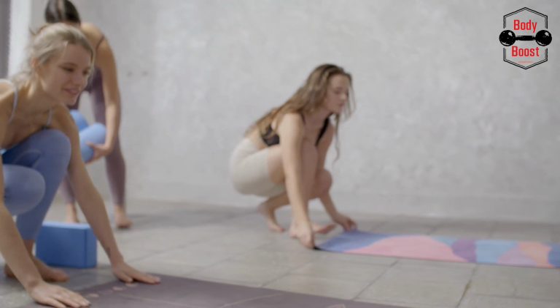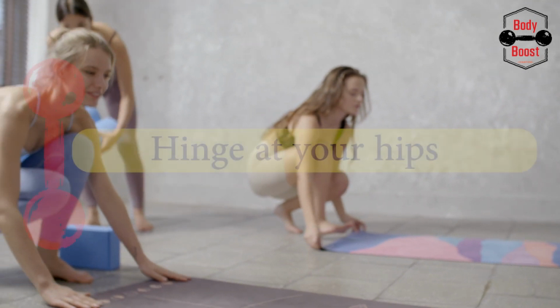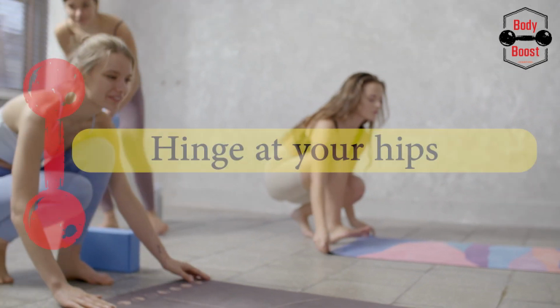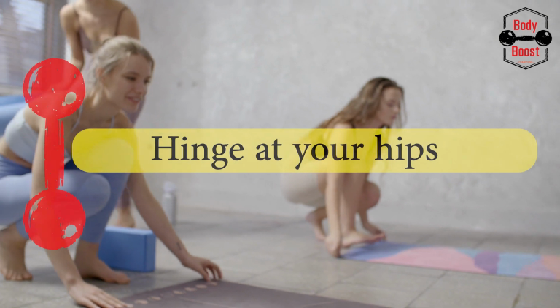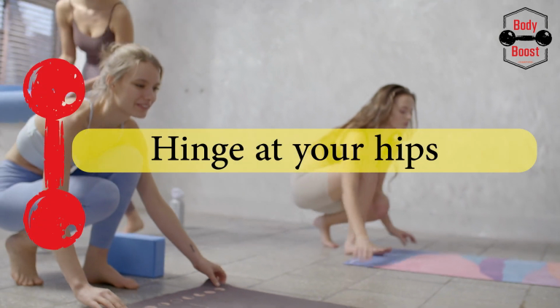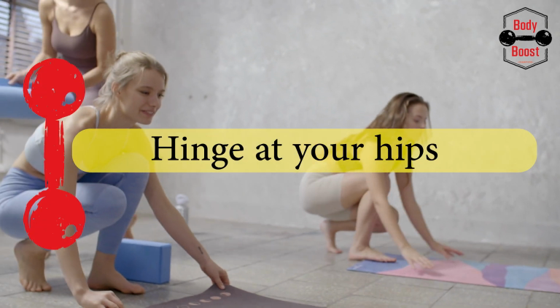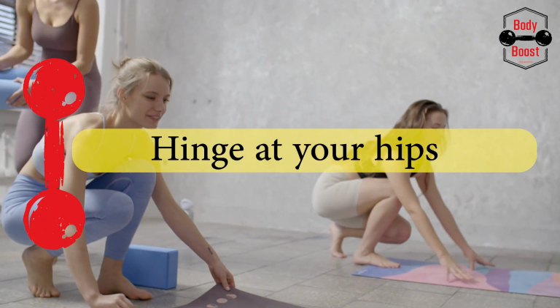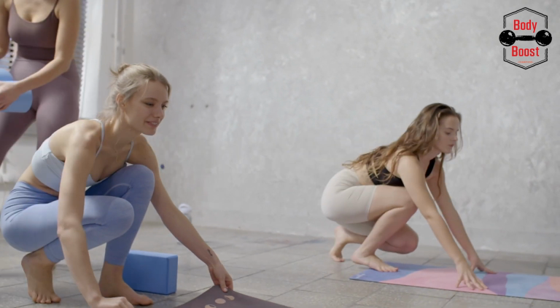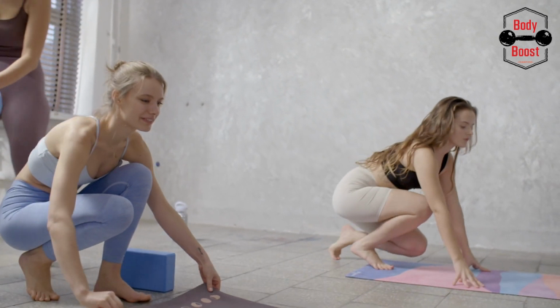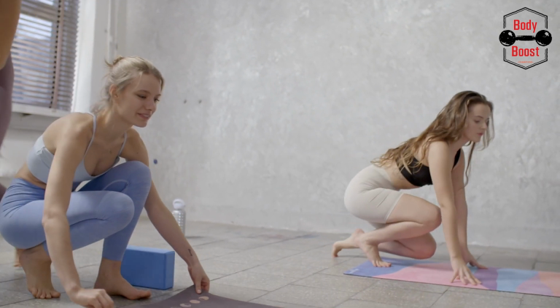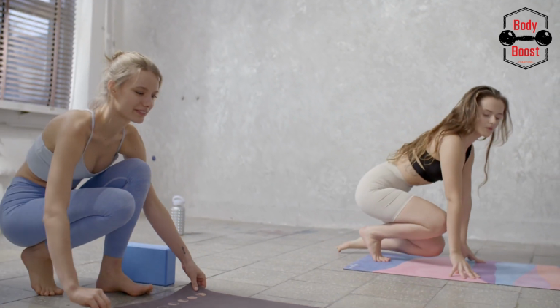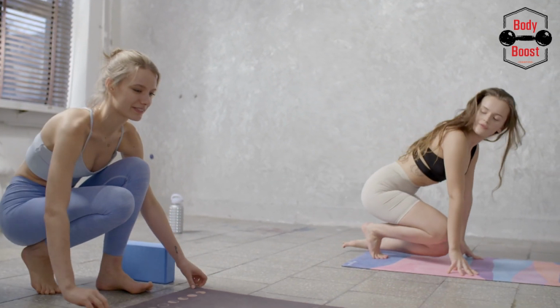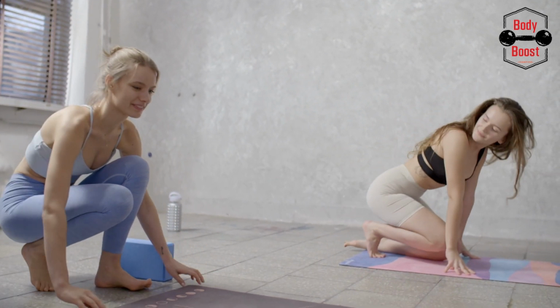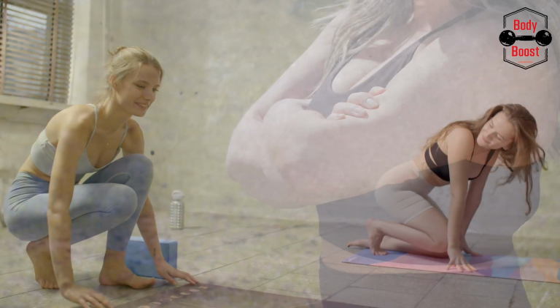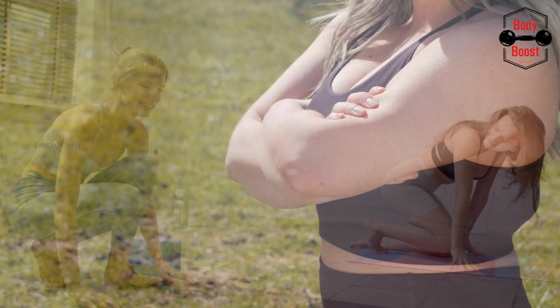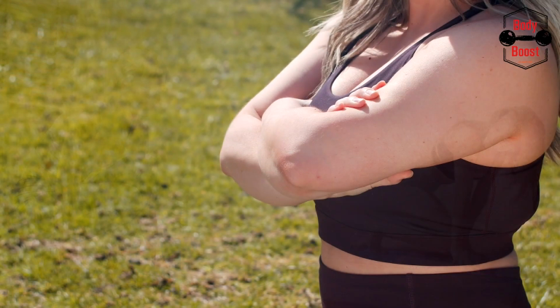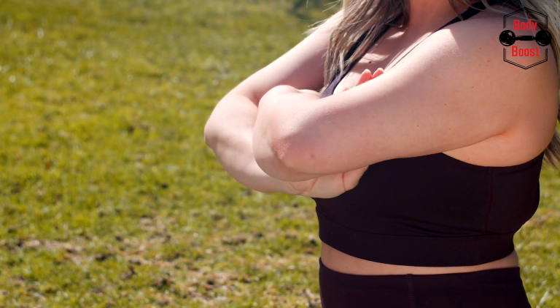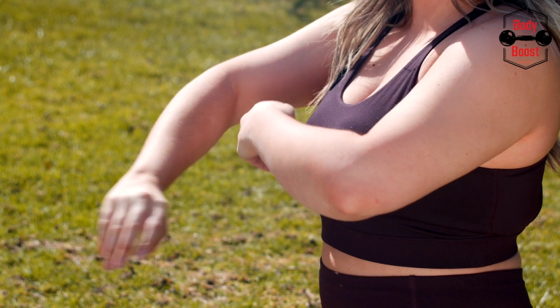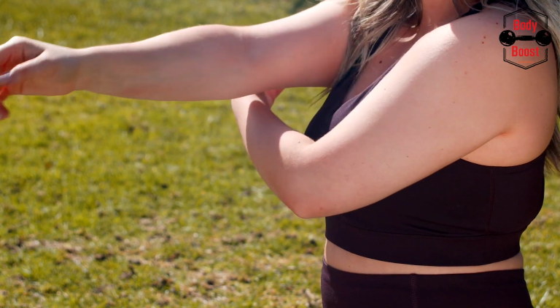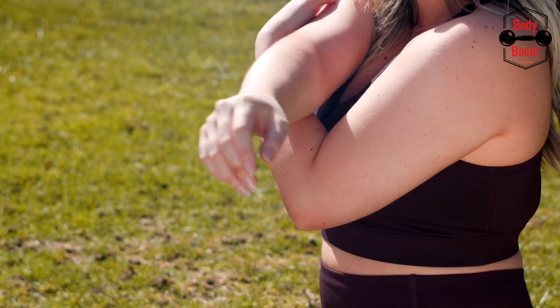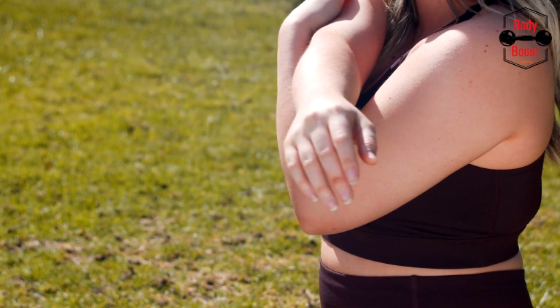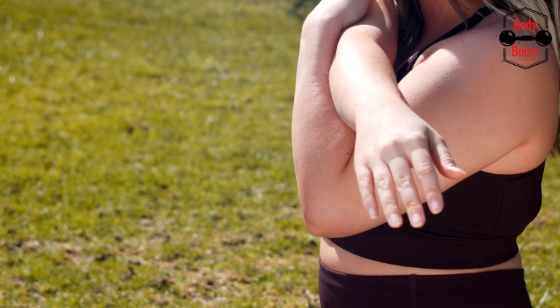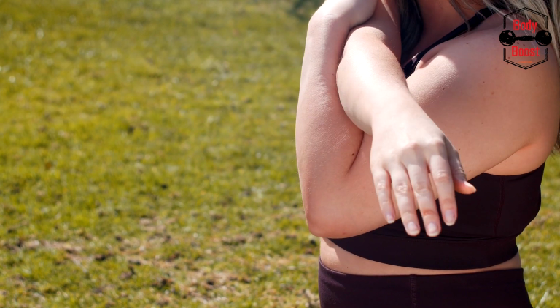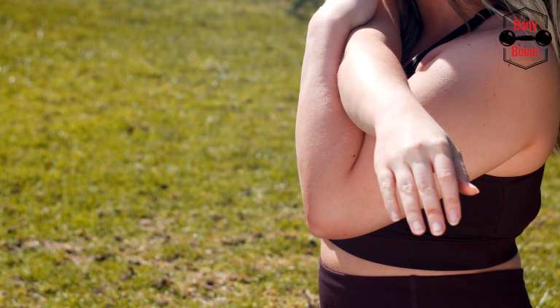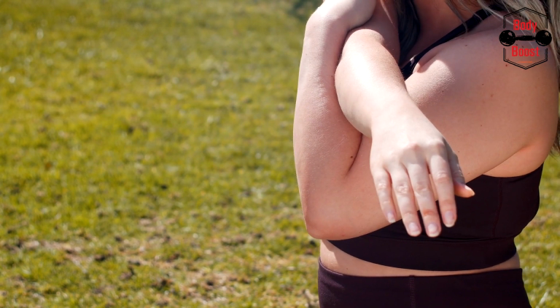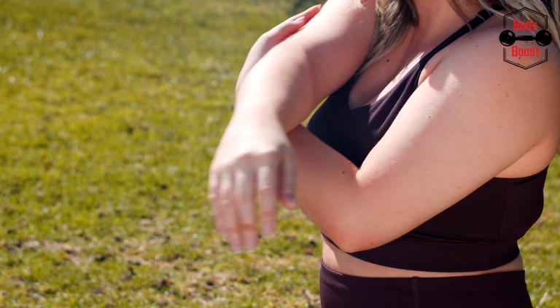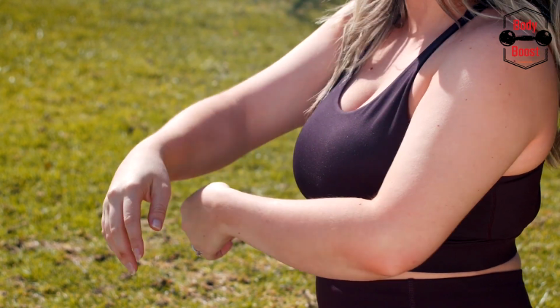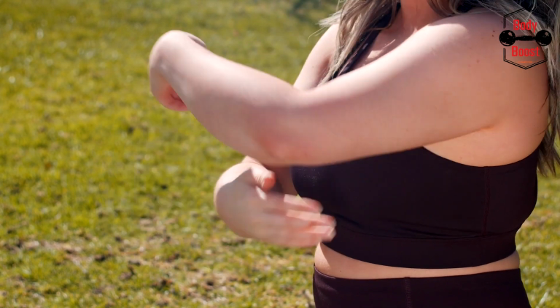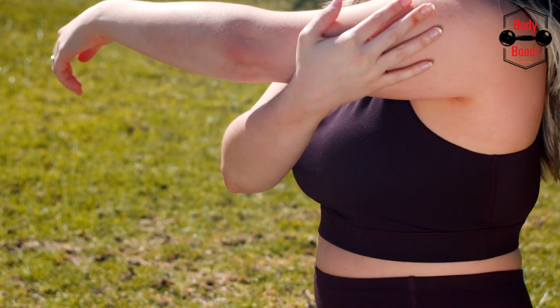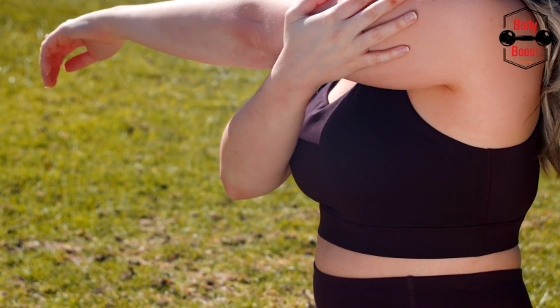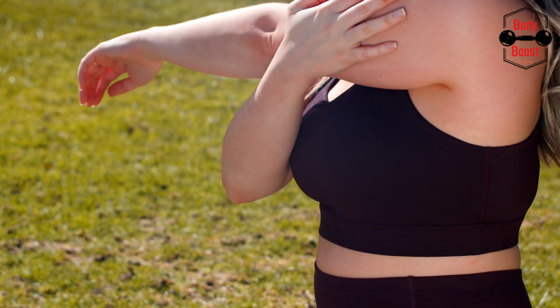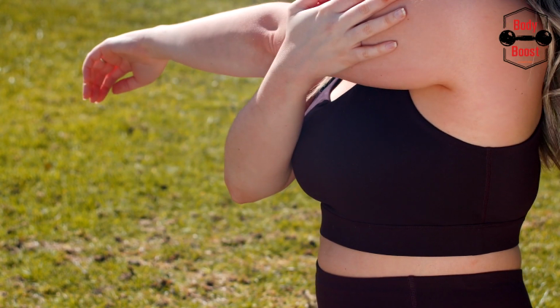Hinge at your hips: inhale to start the action, then free your hips and pull them back a little. With knees bending, keep thrusting hips rearward.